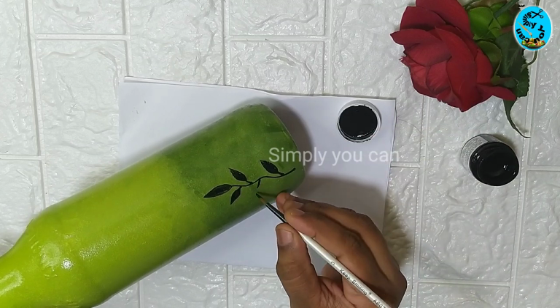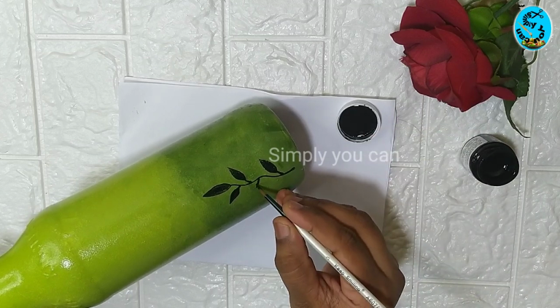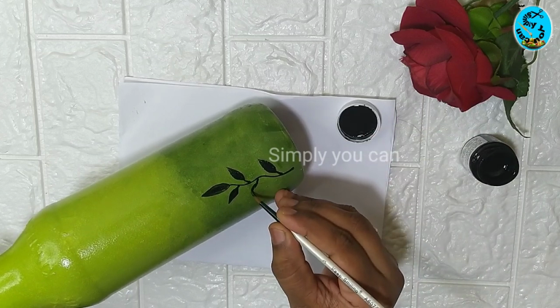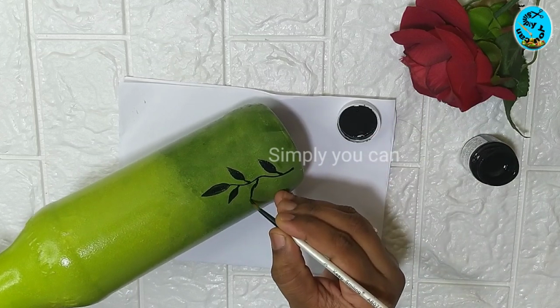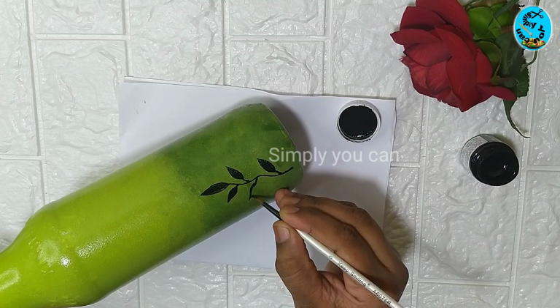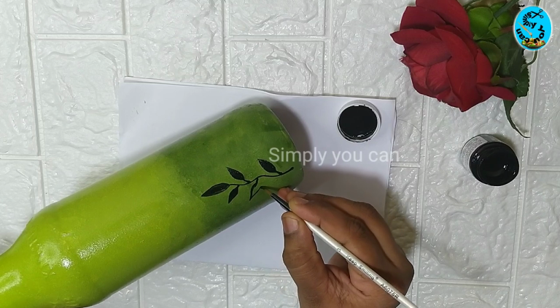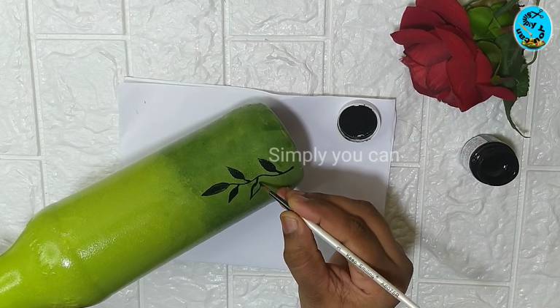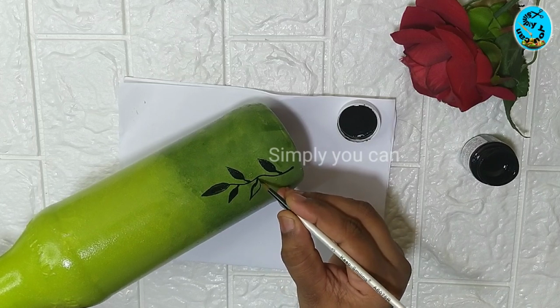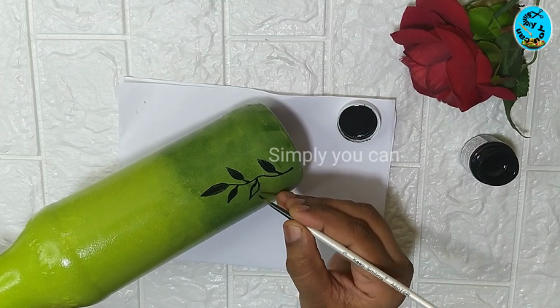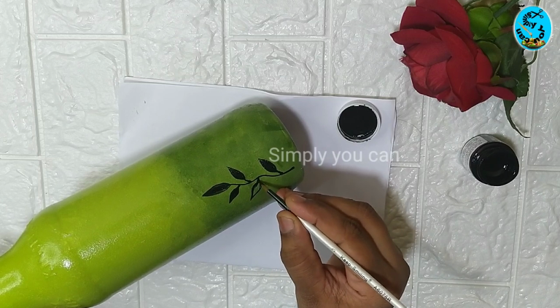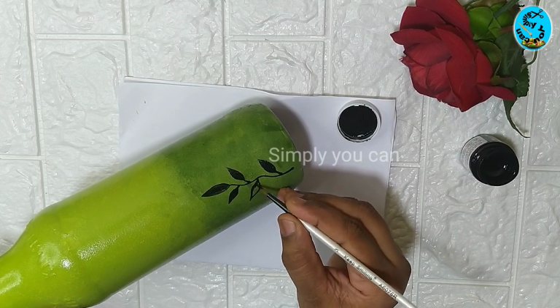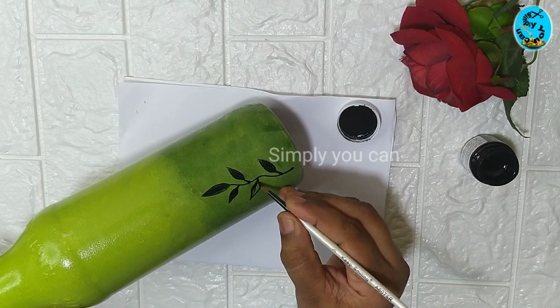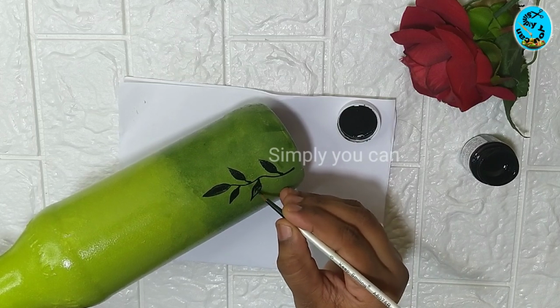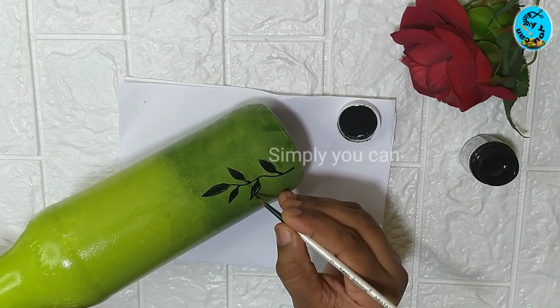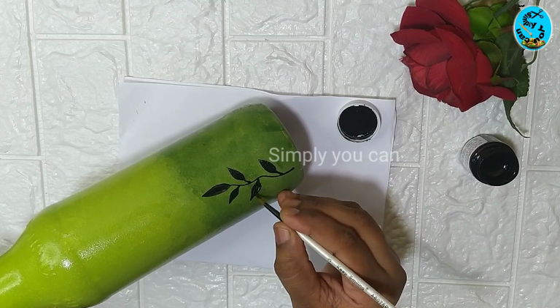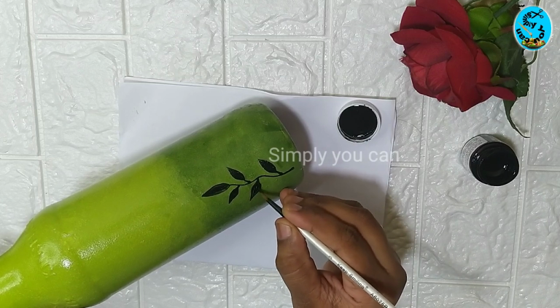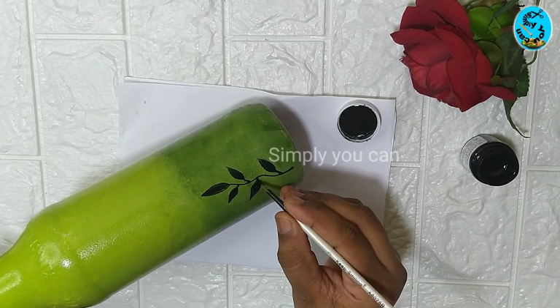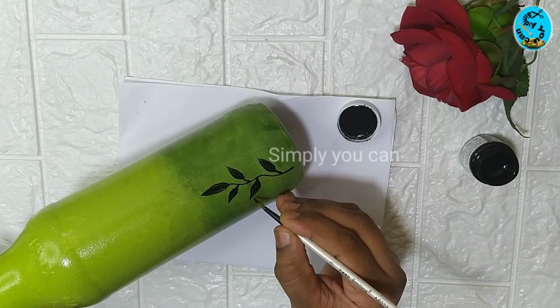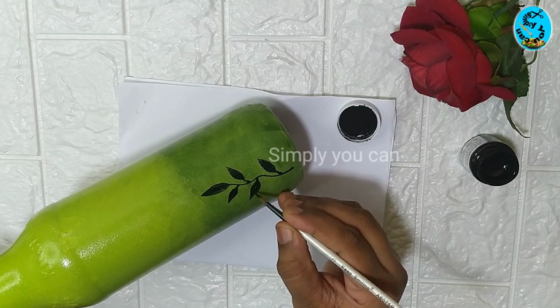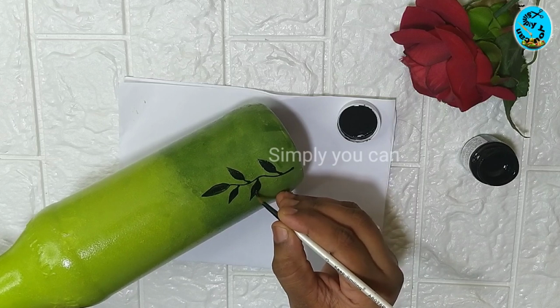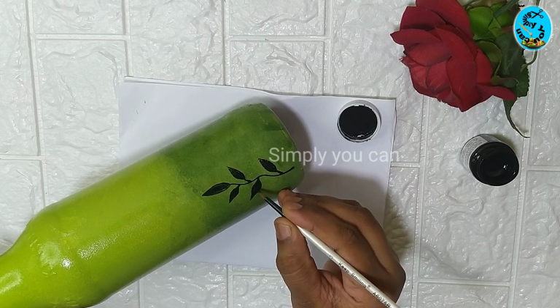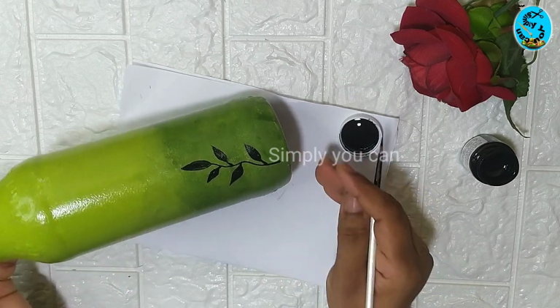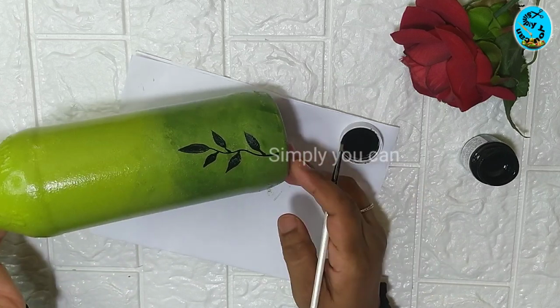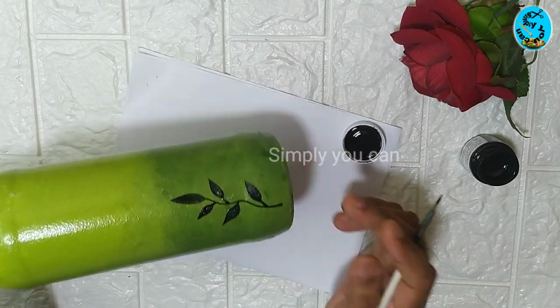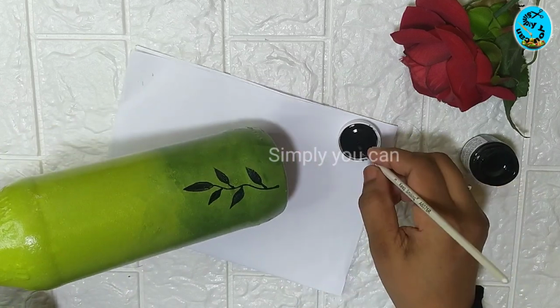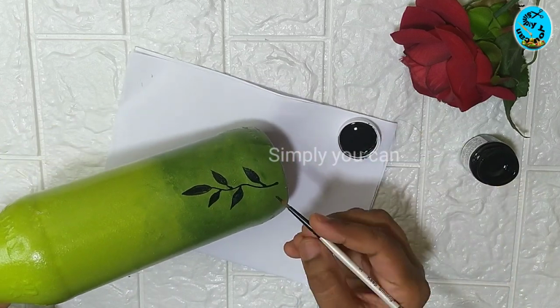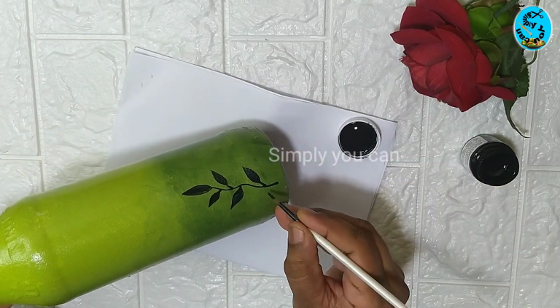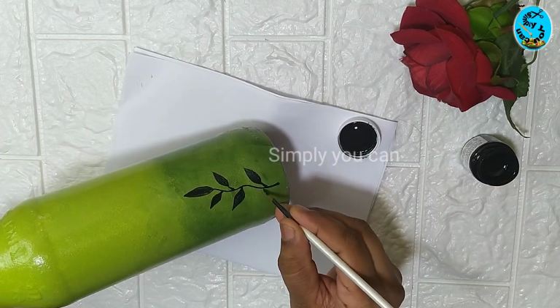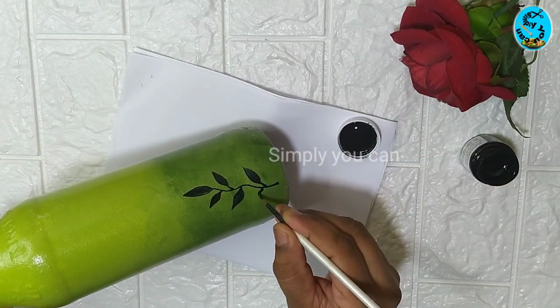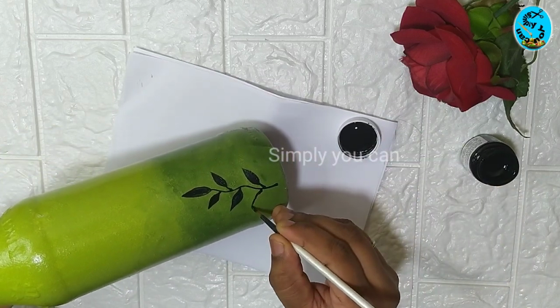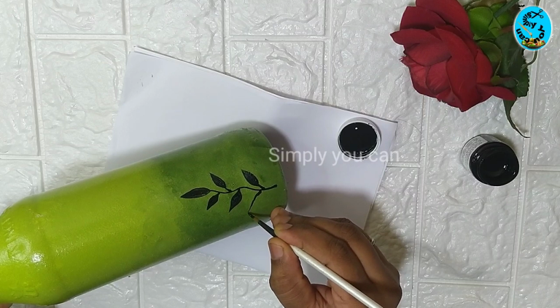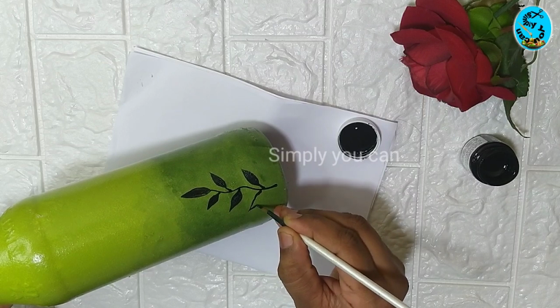I'm going to add a marker, so I'll add a marker to finish the details.